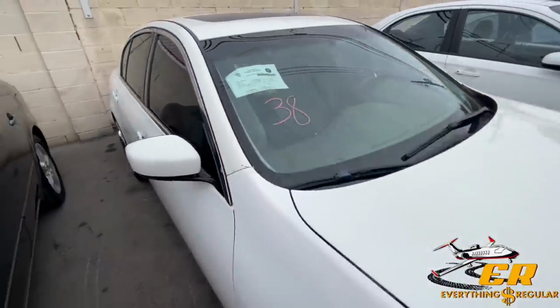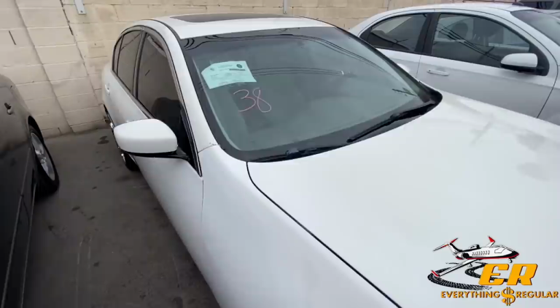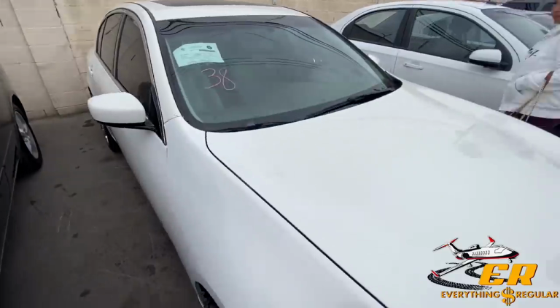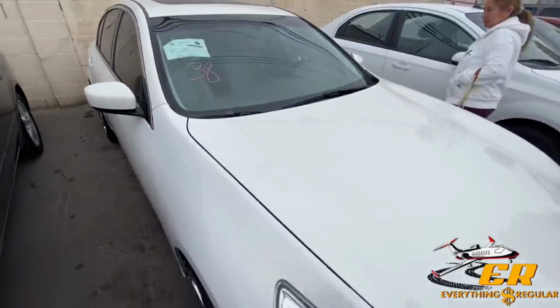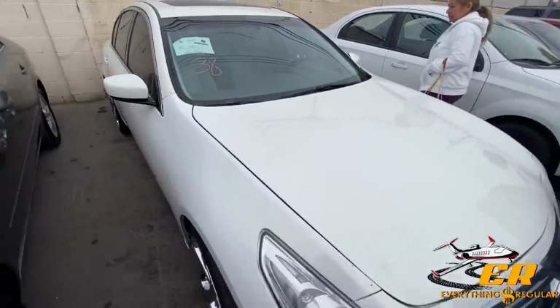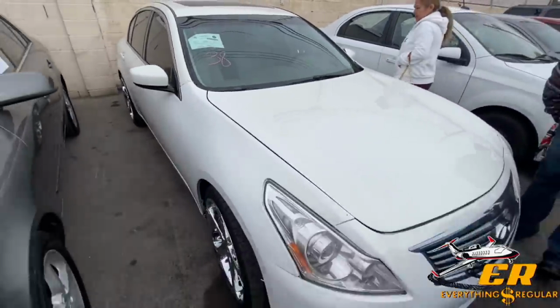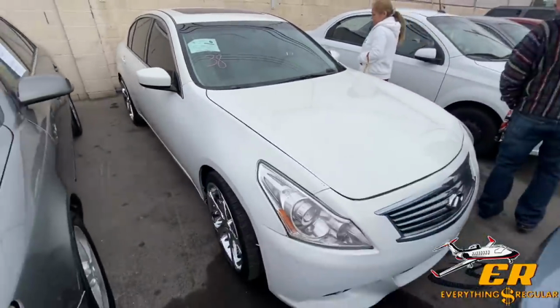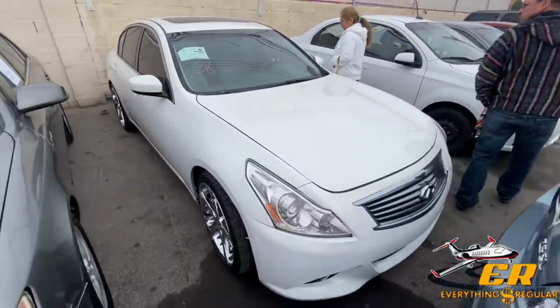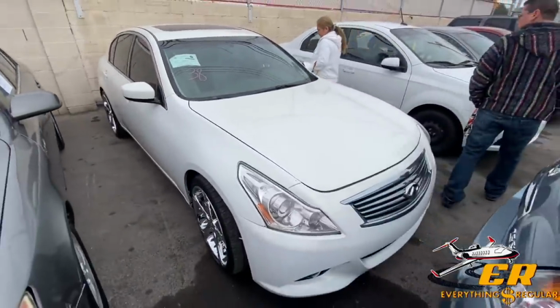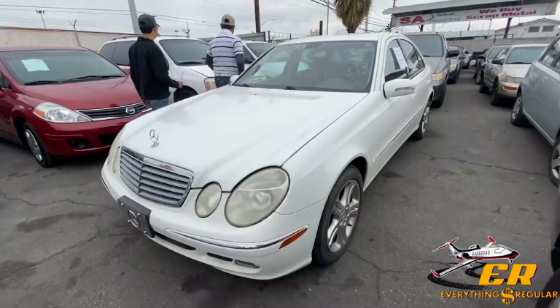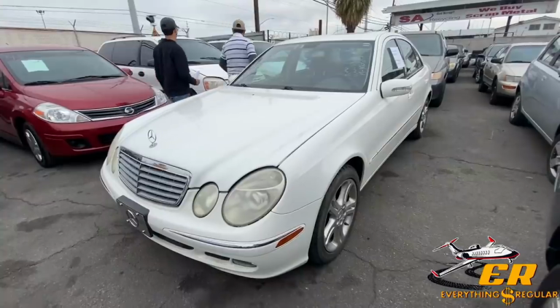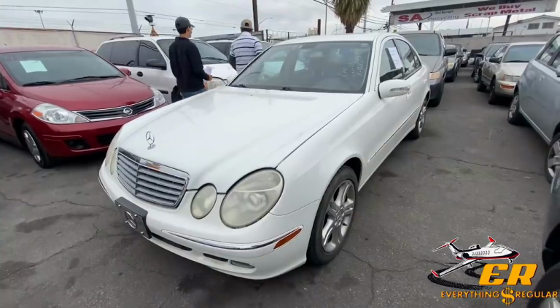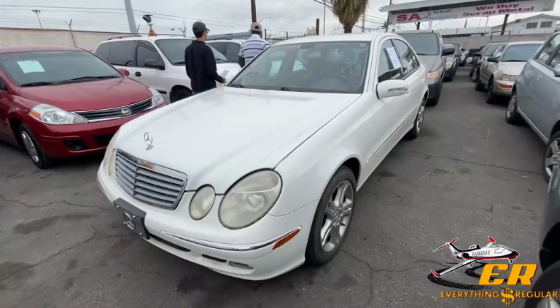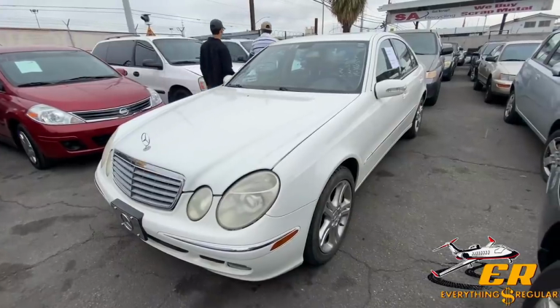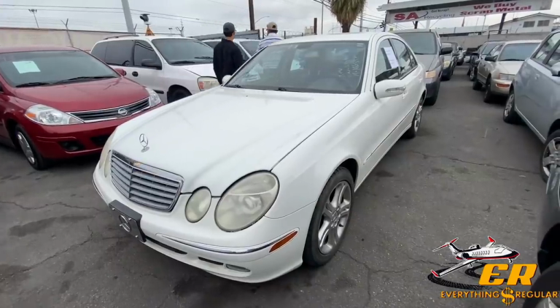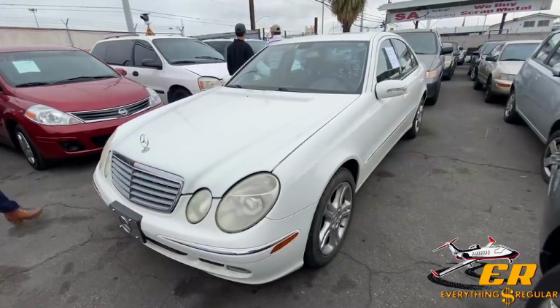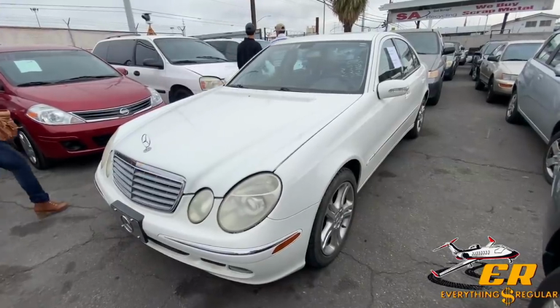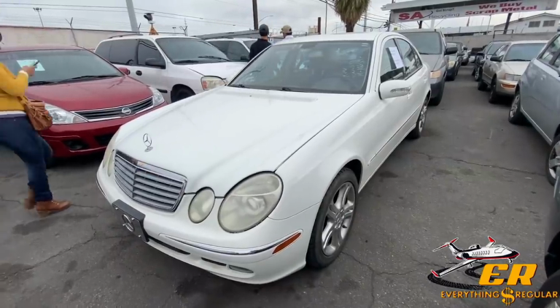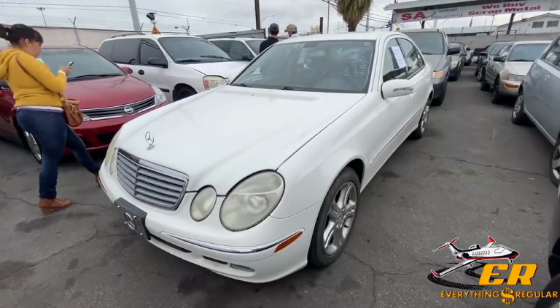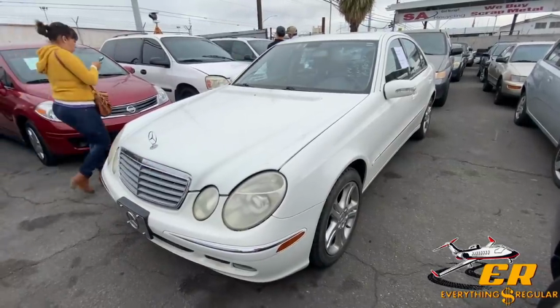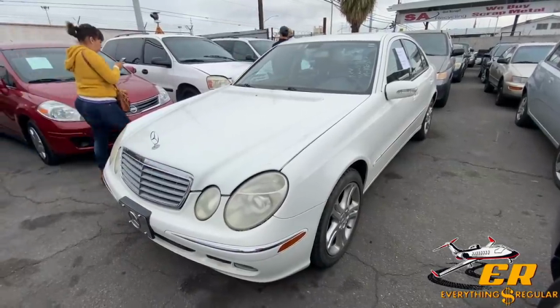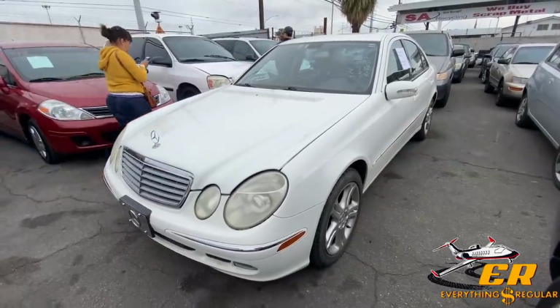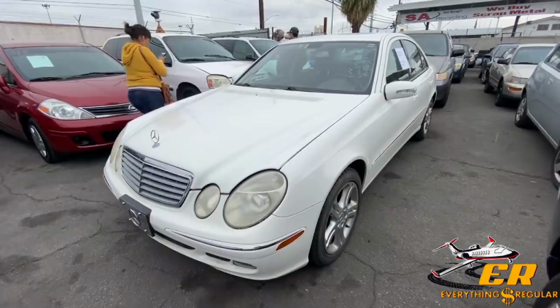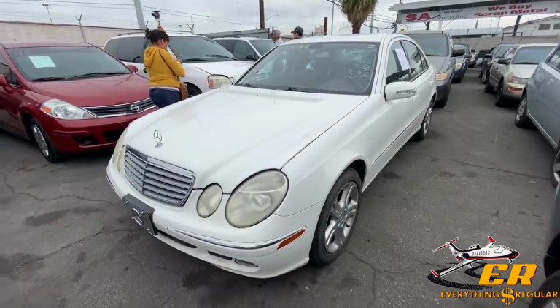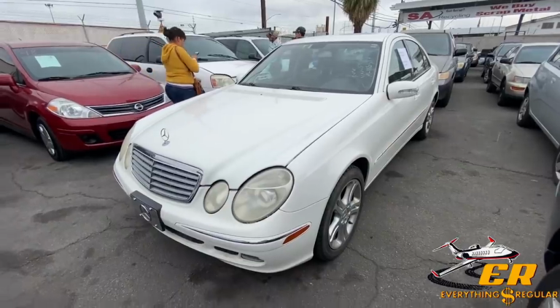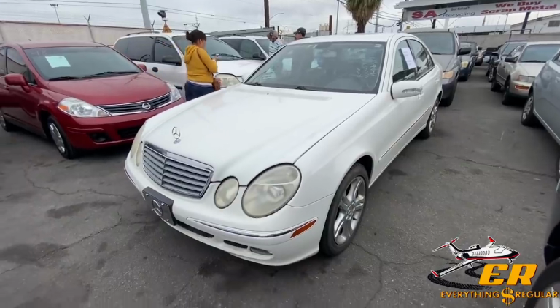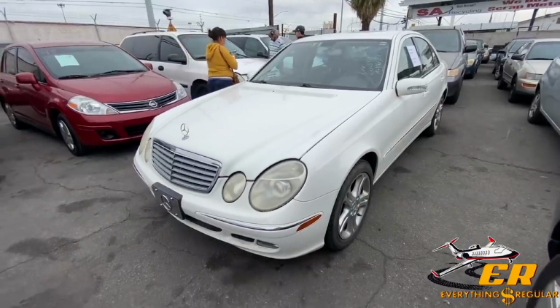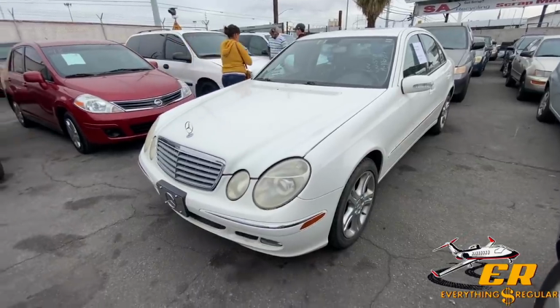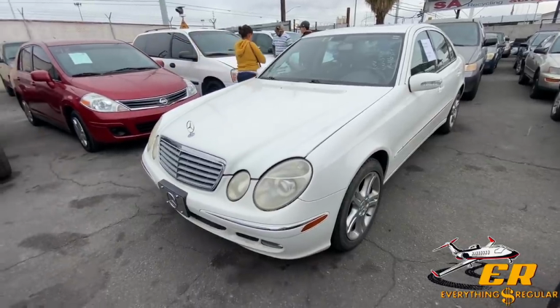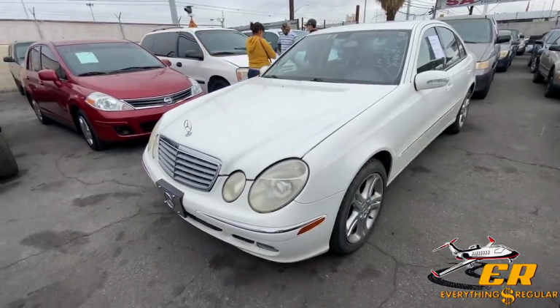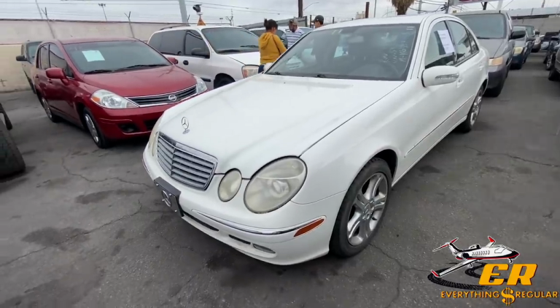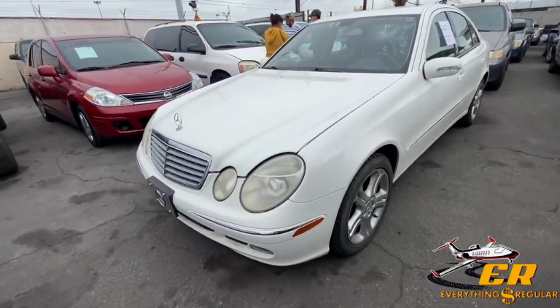I wouldn't mind grabbing the Infiniti — it's got the sunroof. Let me know what you think in the comments below. We got an '06 Mercedes E350 here, 166,000 miles.